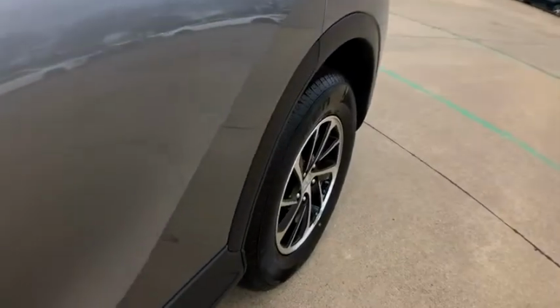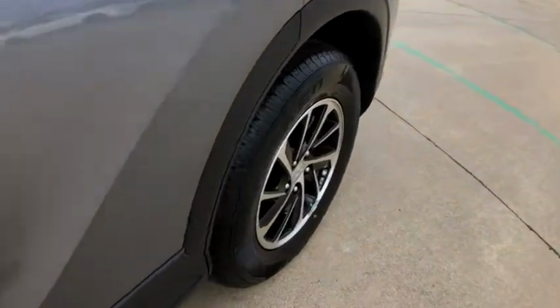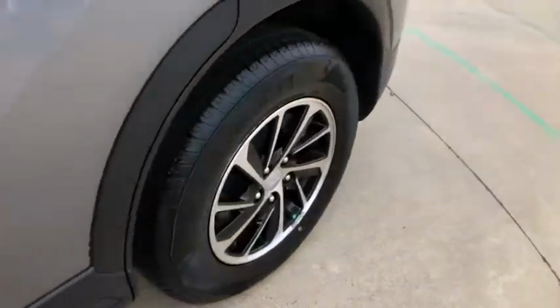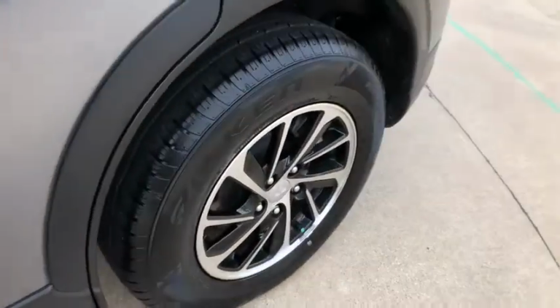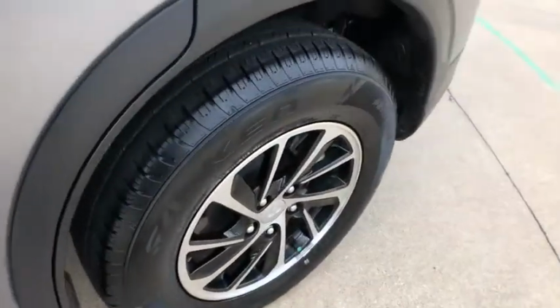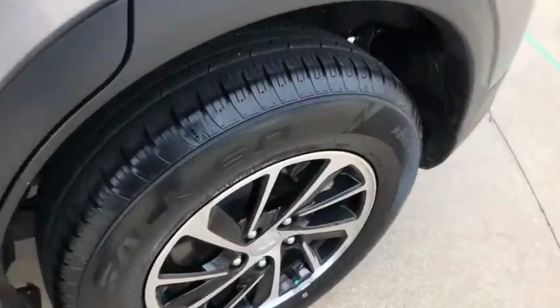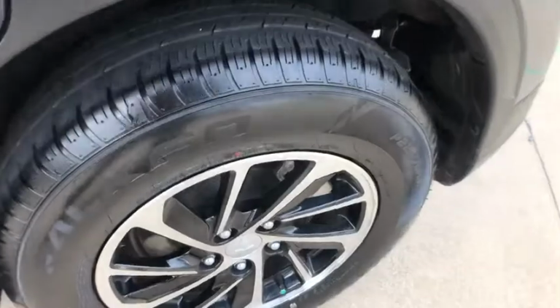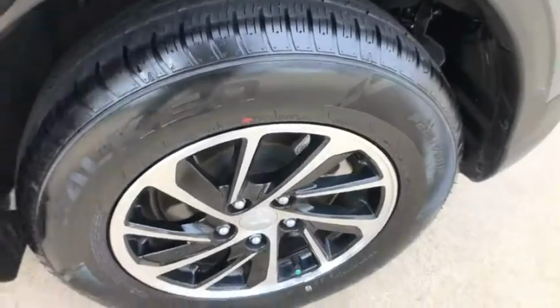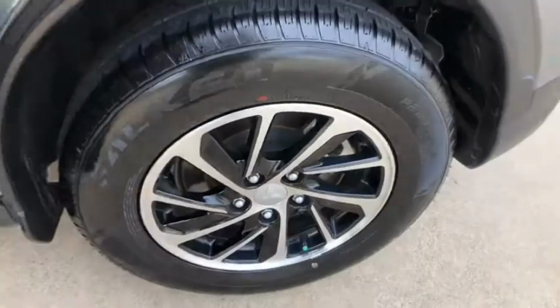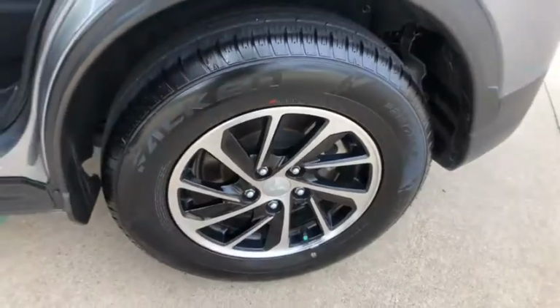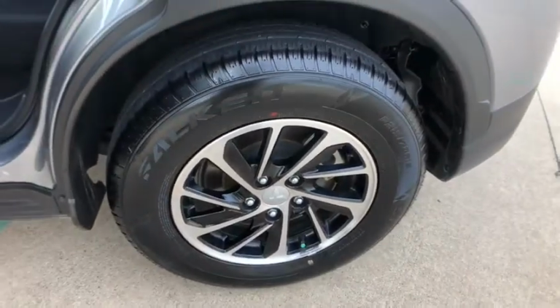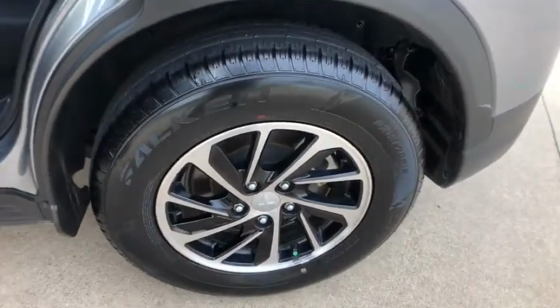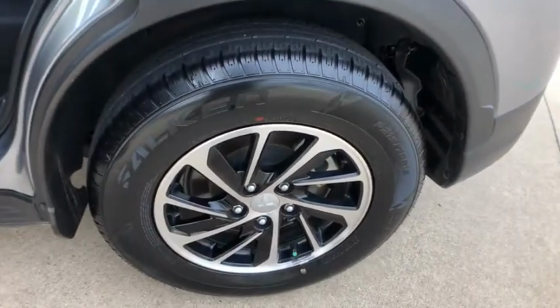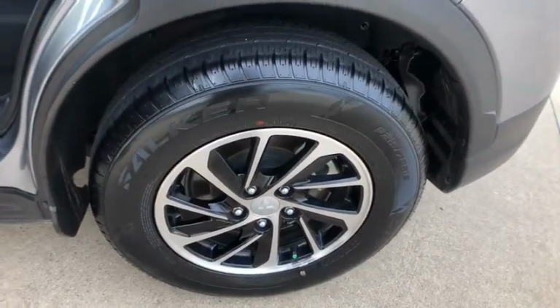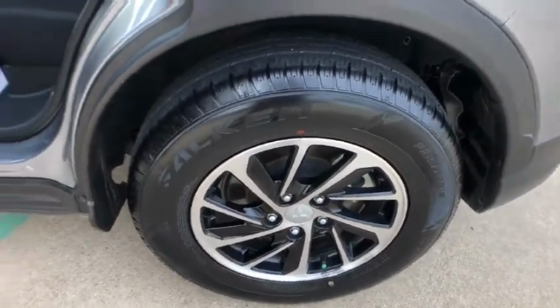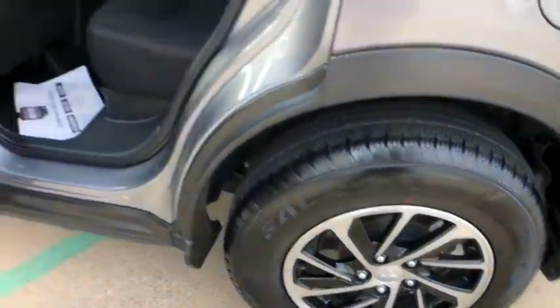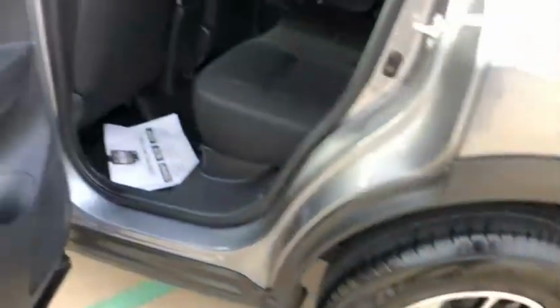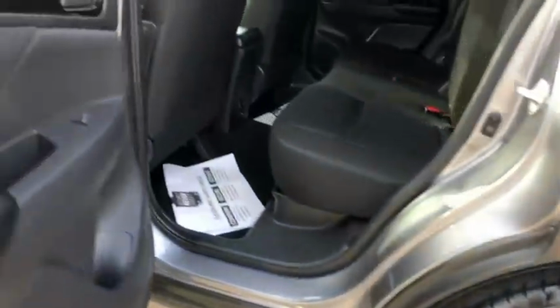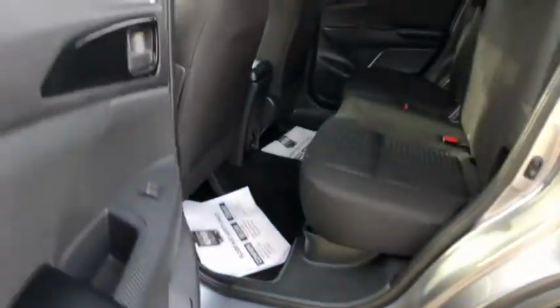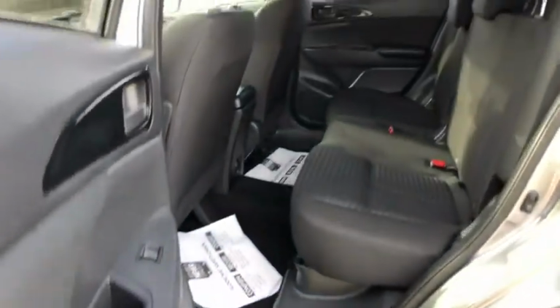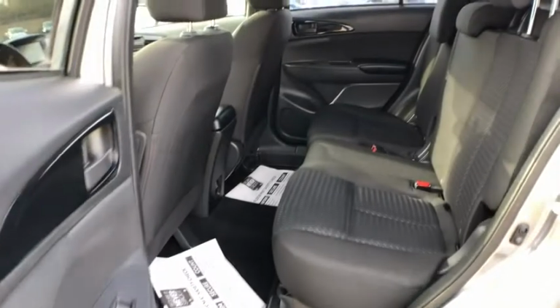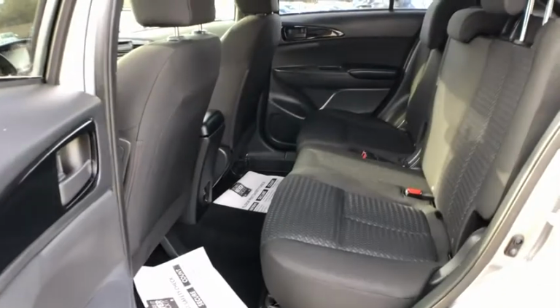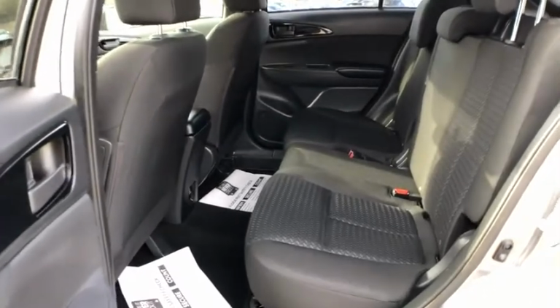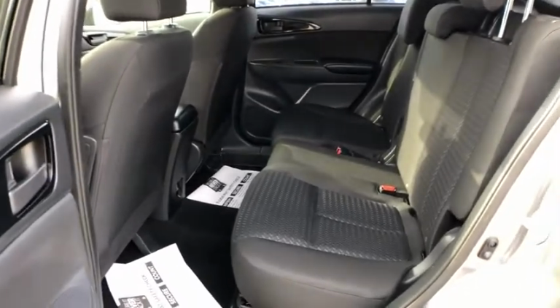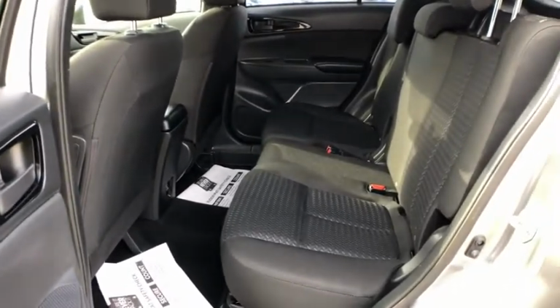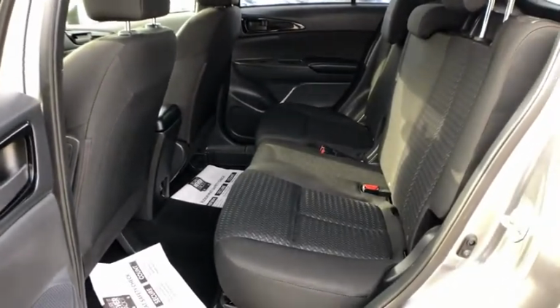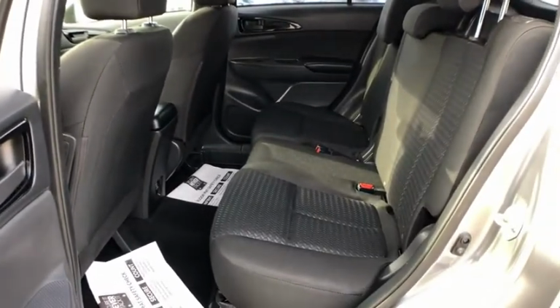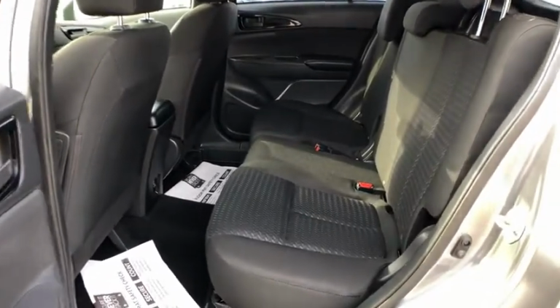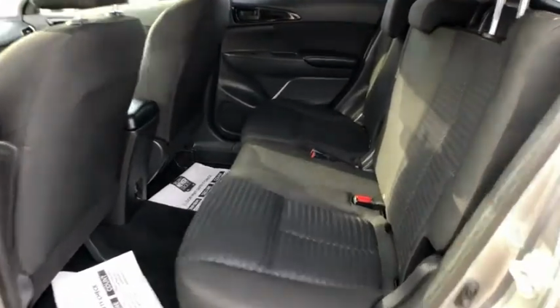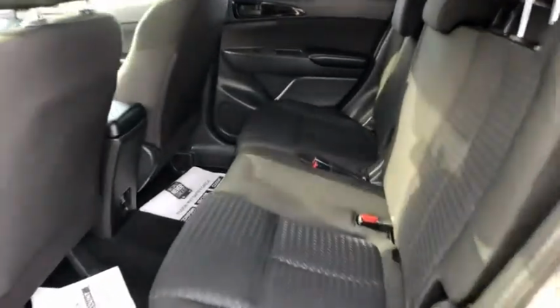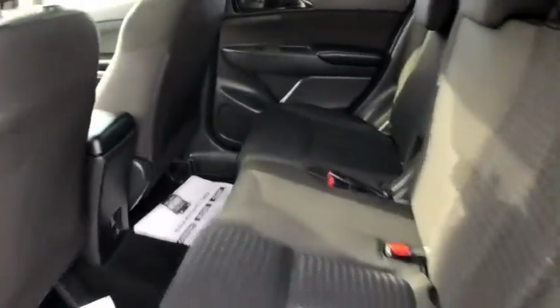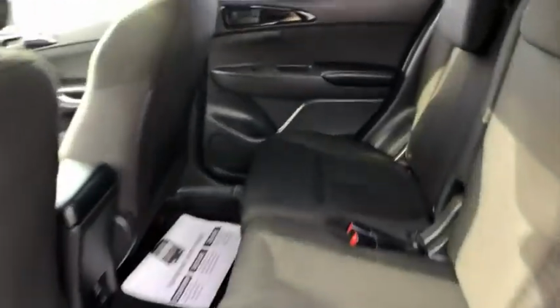Rear window defroster, brake assist, panic alarm, remote keyless entry, tachometer, rear window wiper, front bucket seats, front reading lamps, tilt steering wheel. Come take a test drive today.